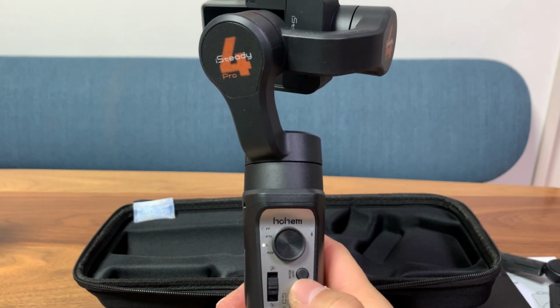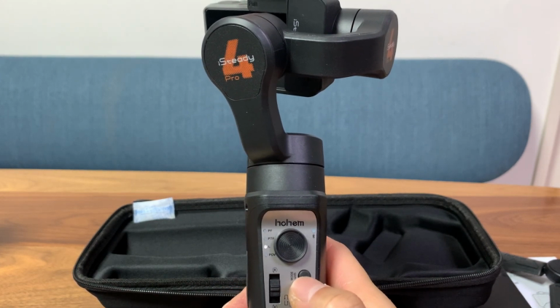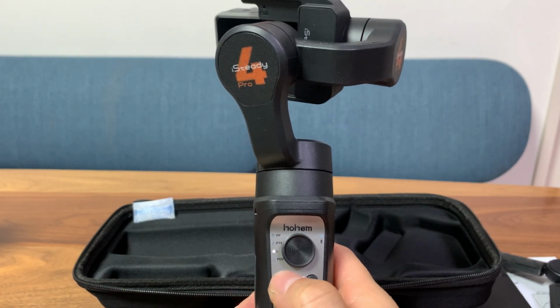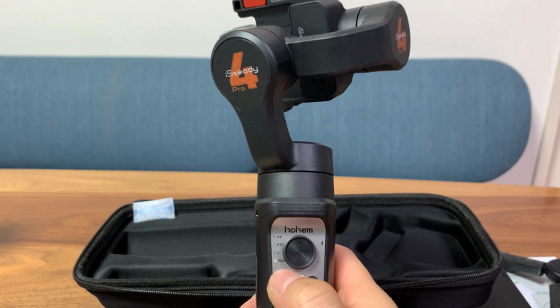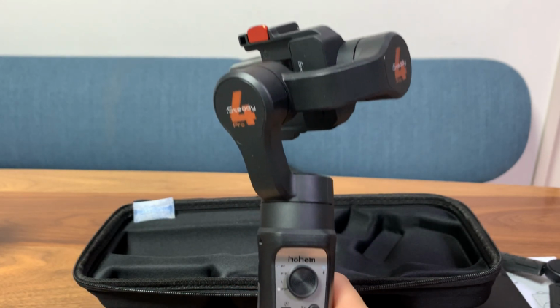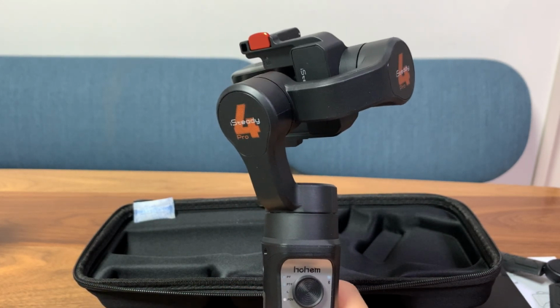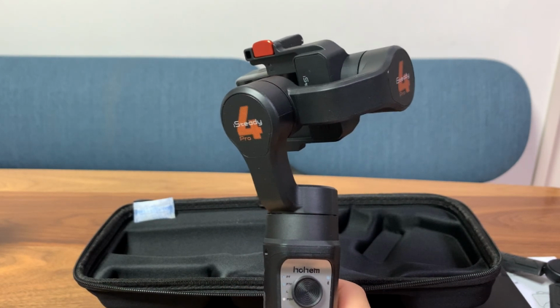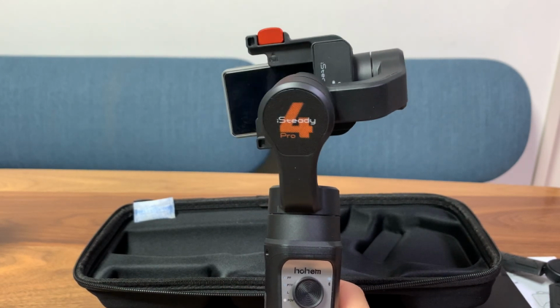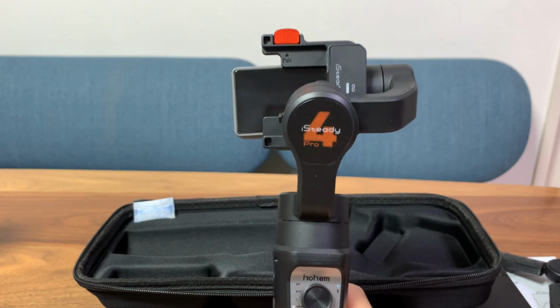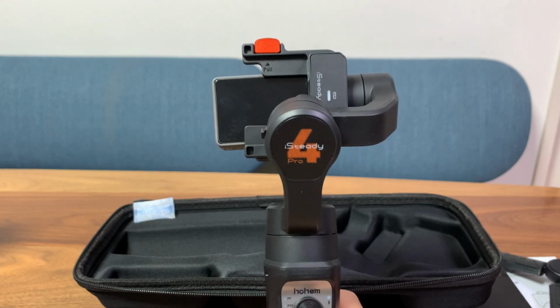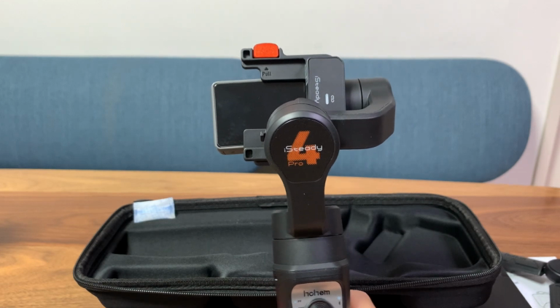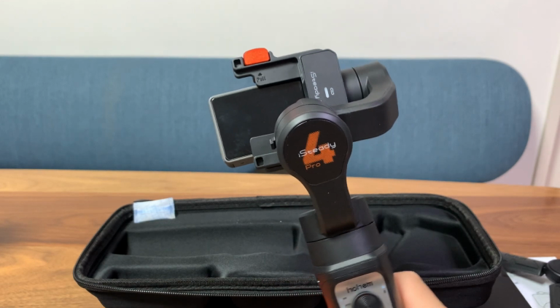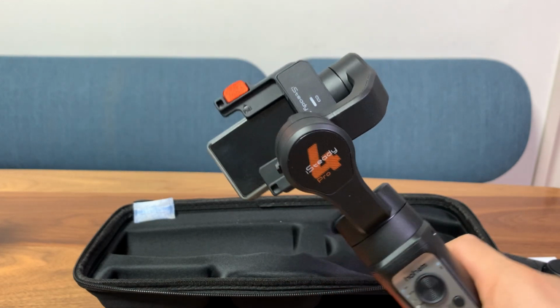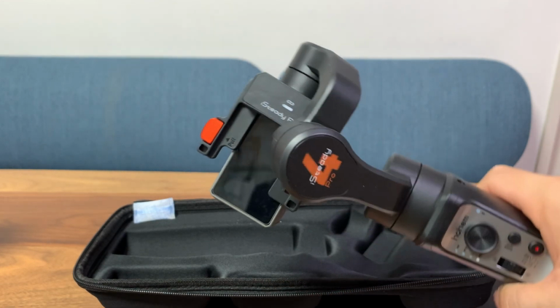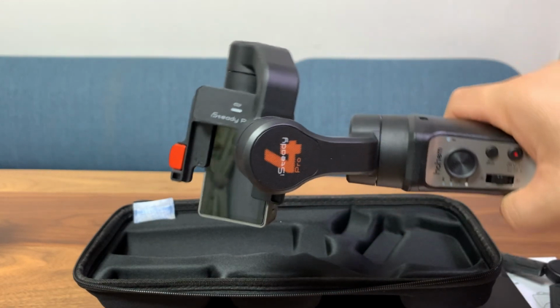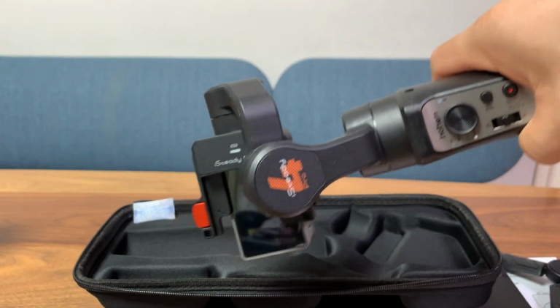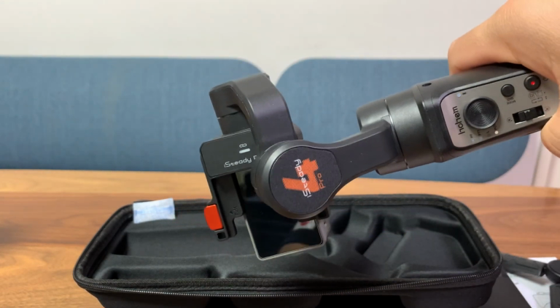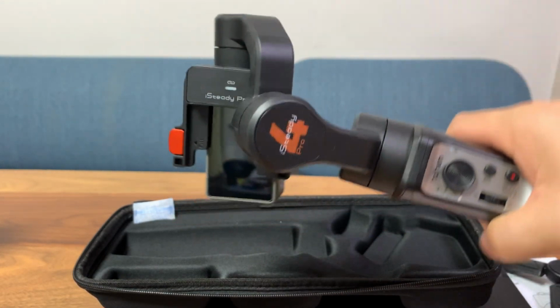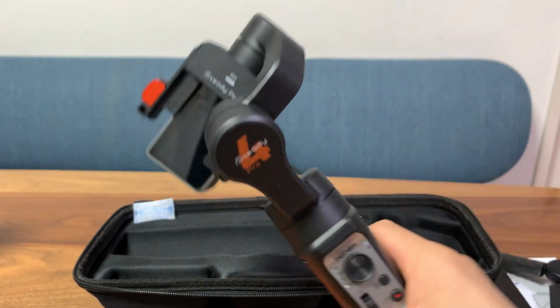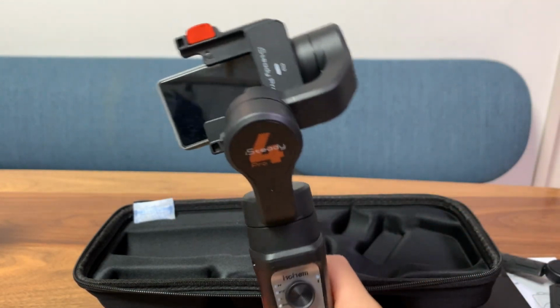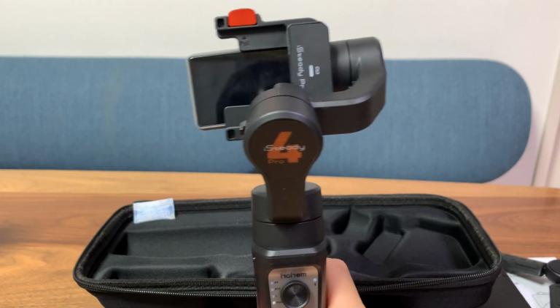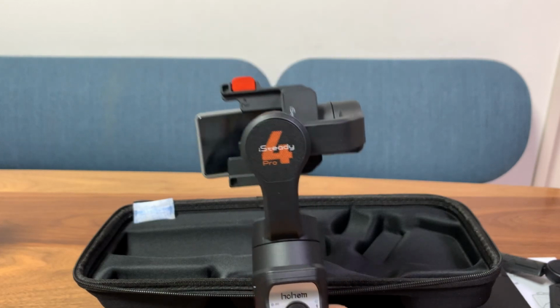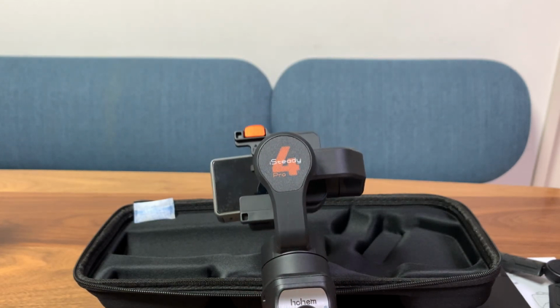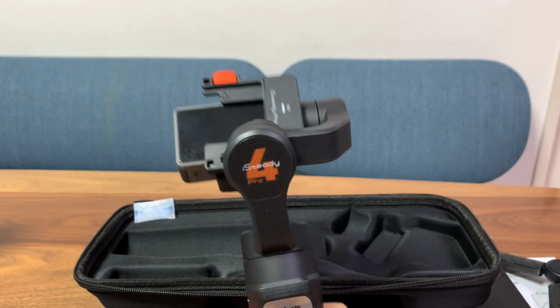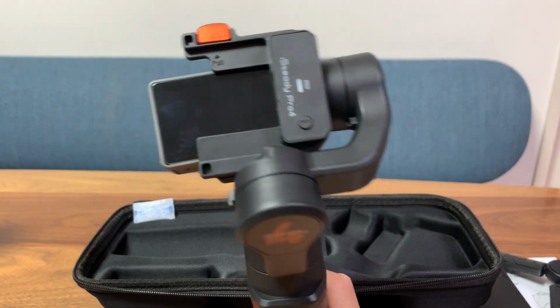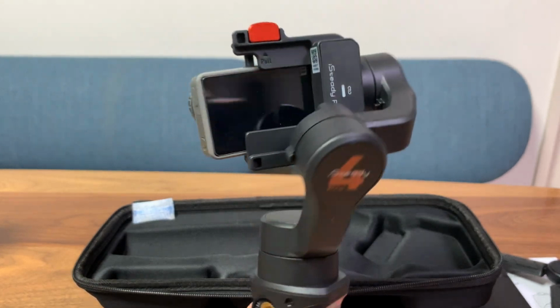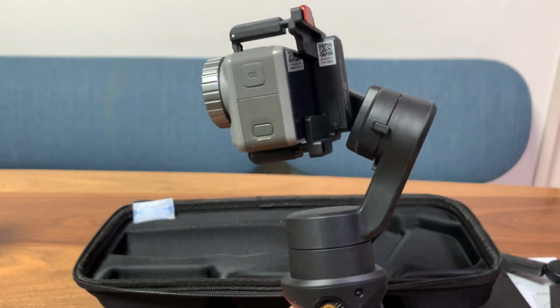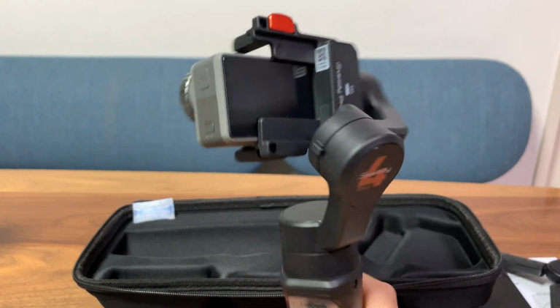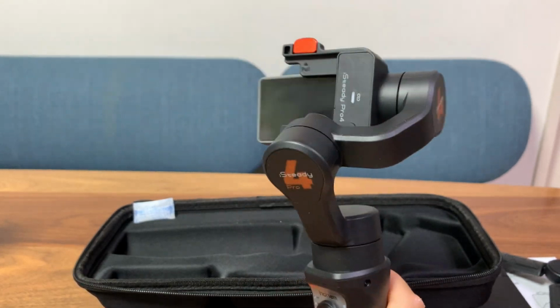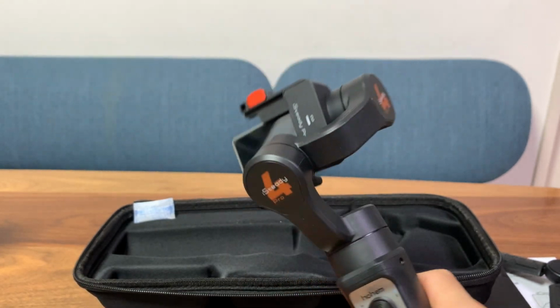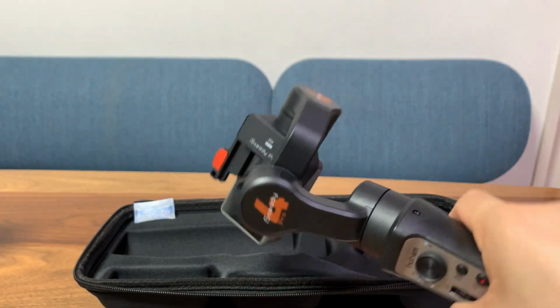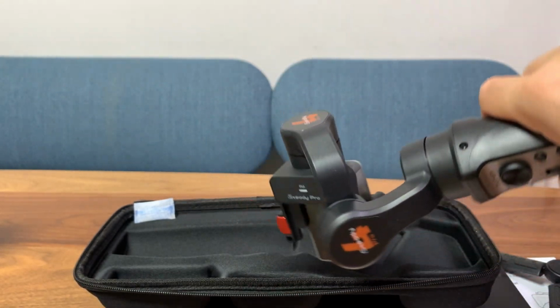The fourth mode is the follow mode — this will let you move all the axes. You can roll, tilt, and pan. Everything is unlocked.